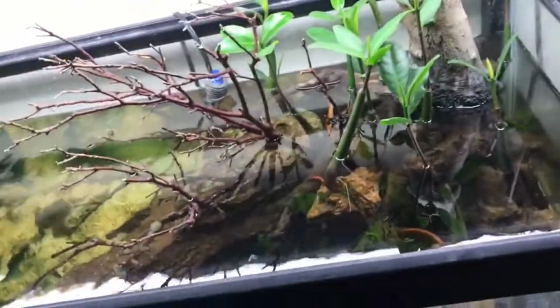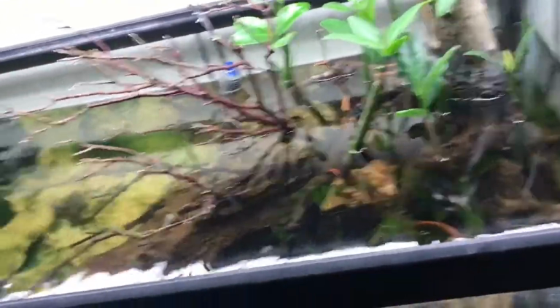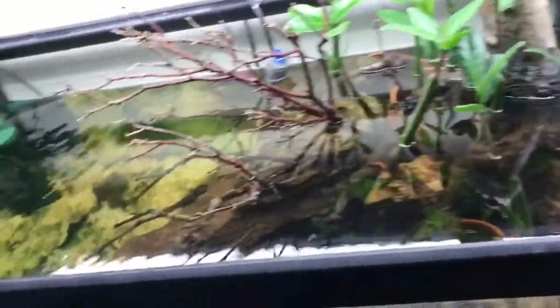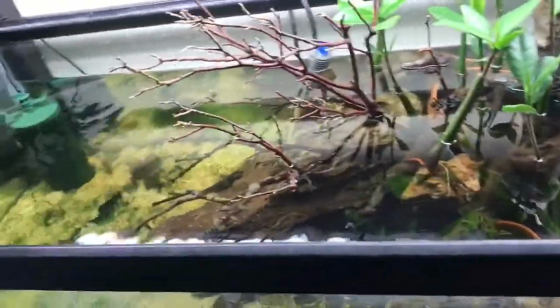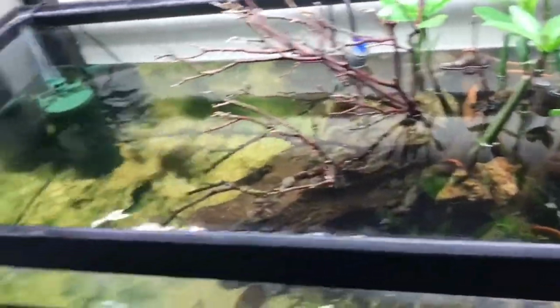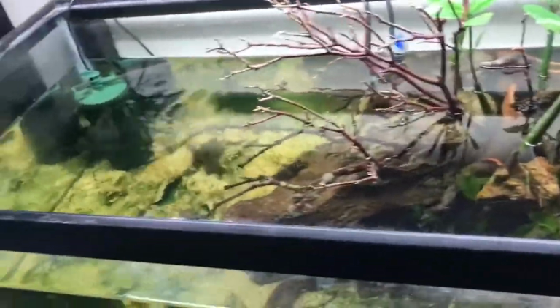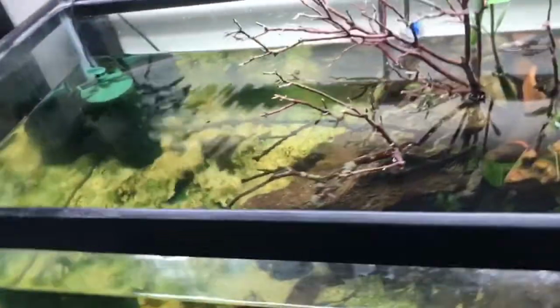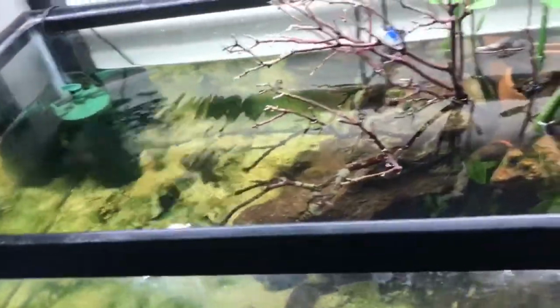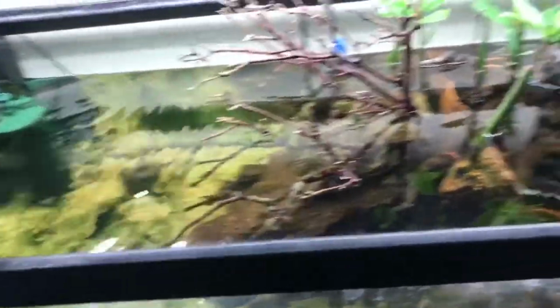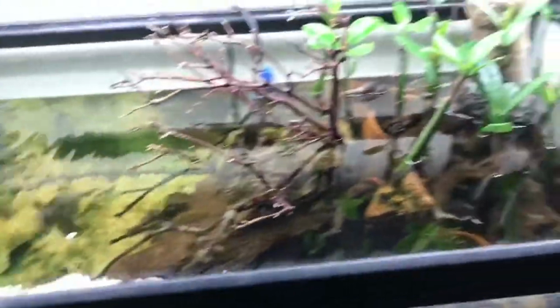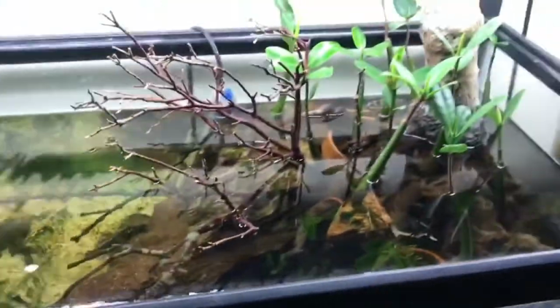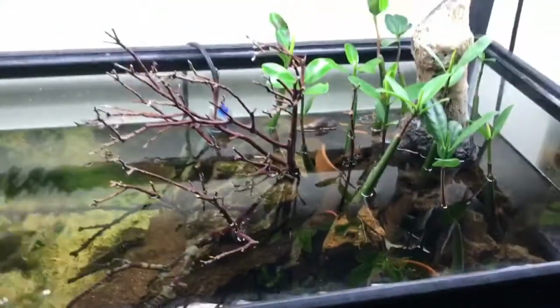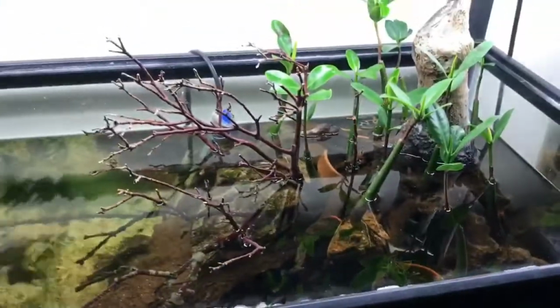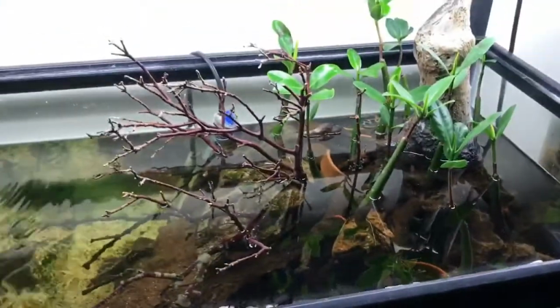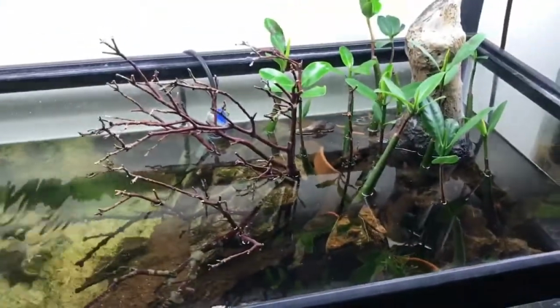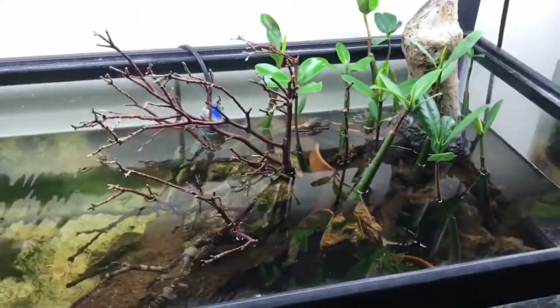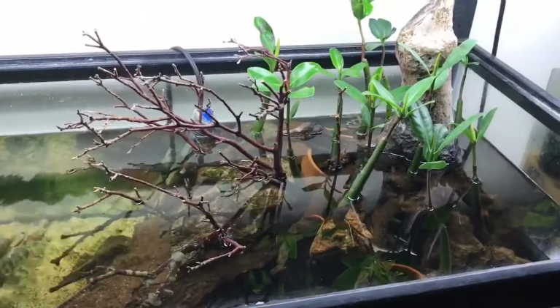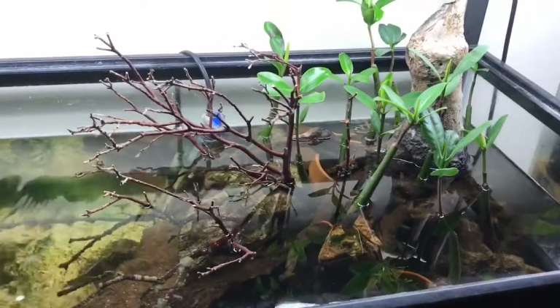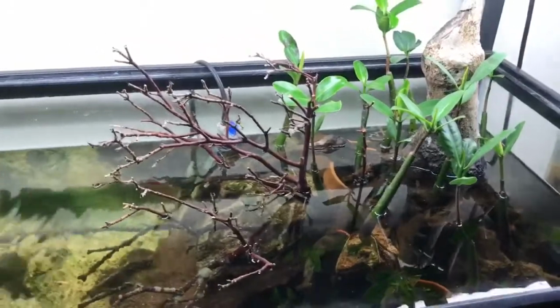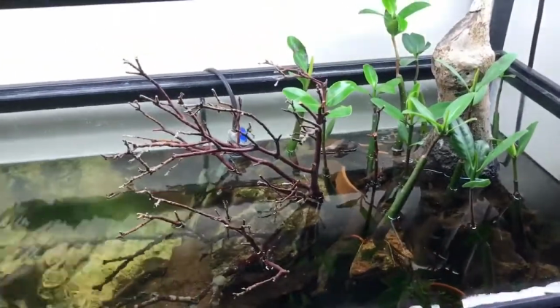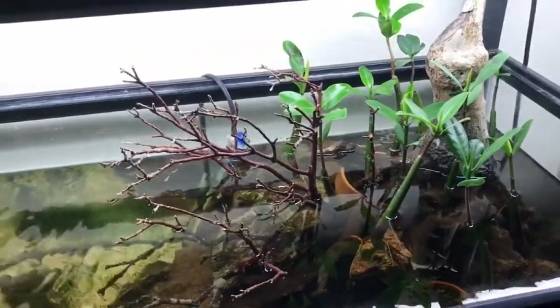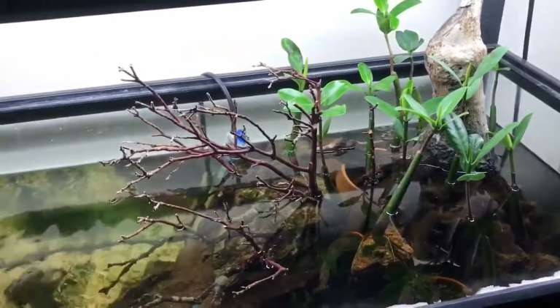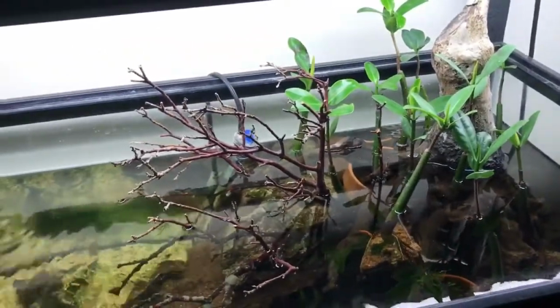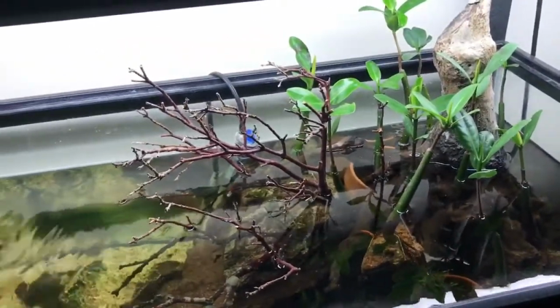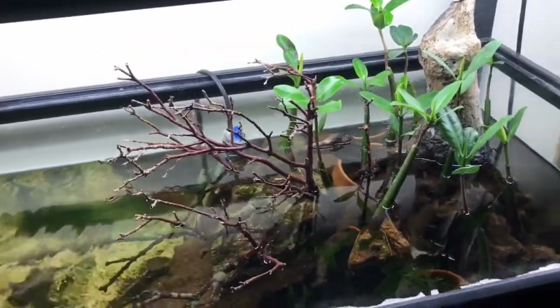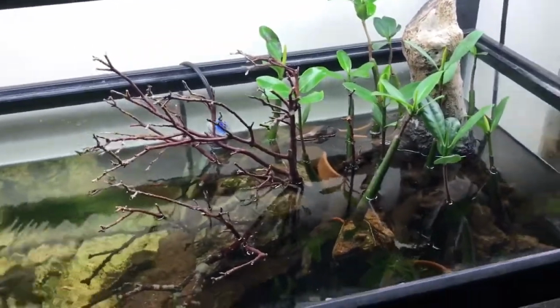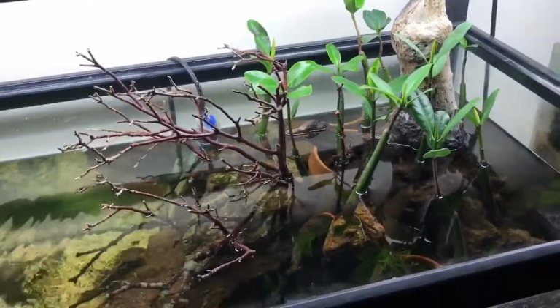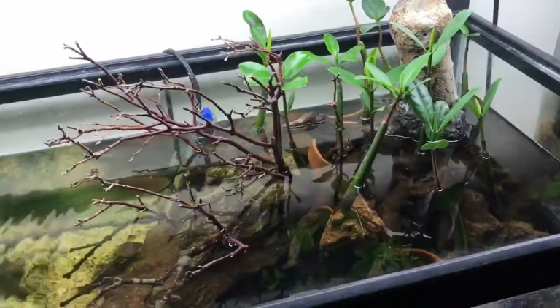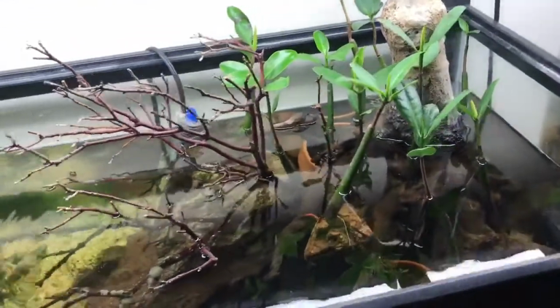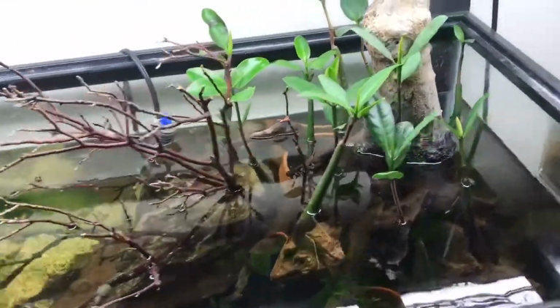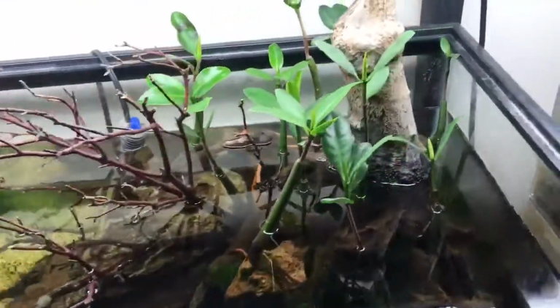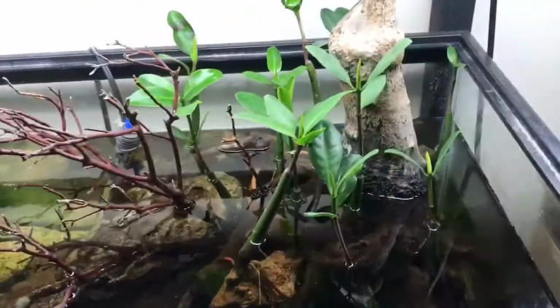Mostly just during water changes and top-offs, that kind of stuff. I have Brightwell Aquatics magnesium and that works just as well, but I bought the Fluval stuff so I might as well be using it.